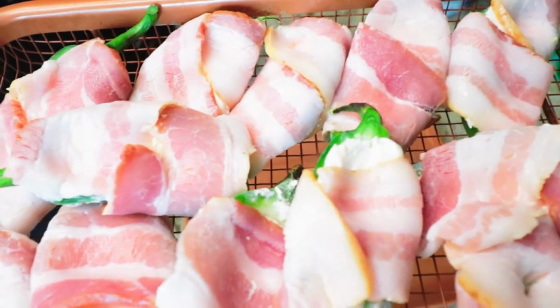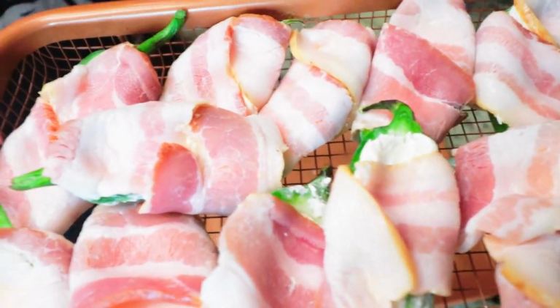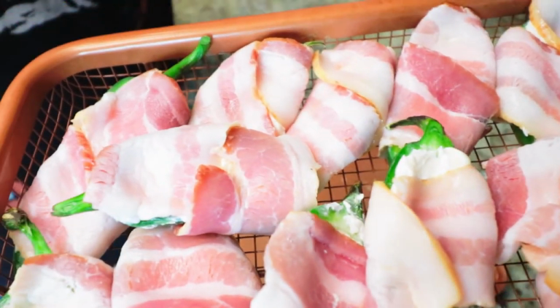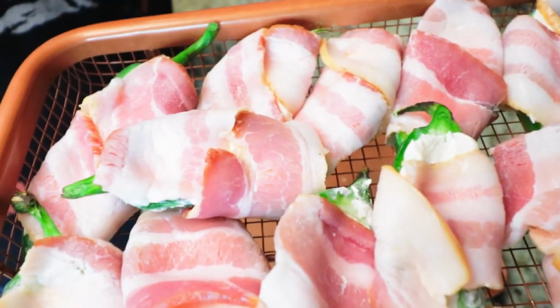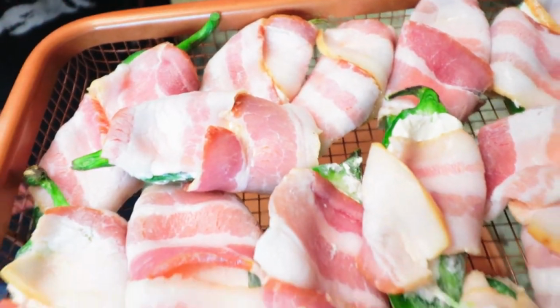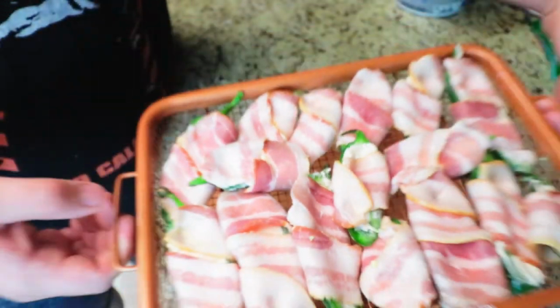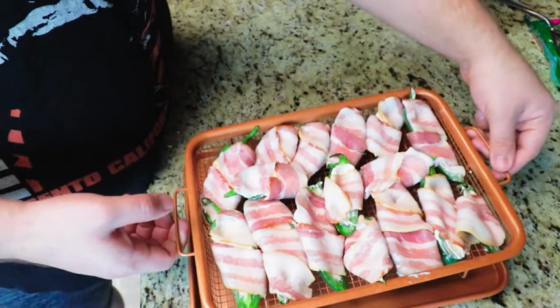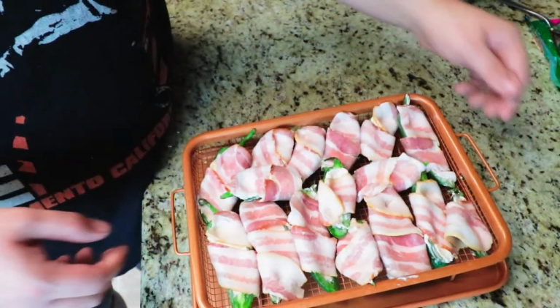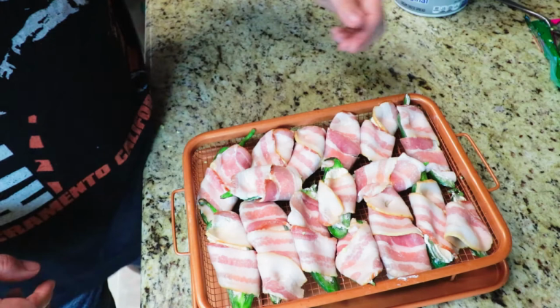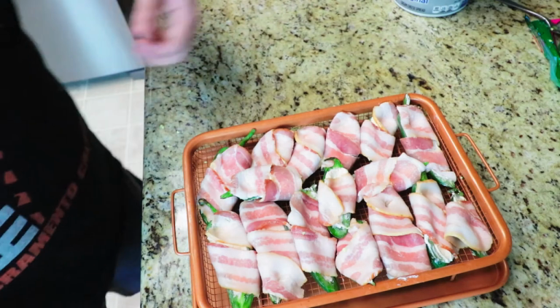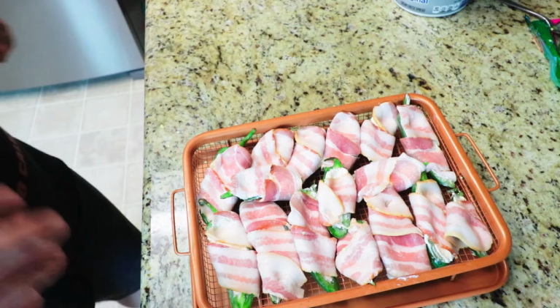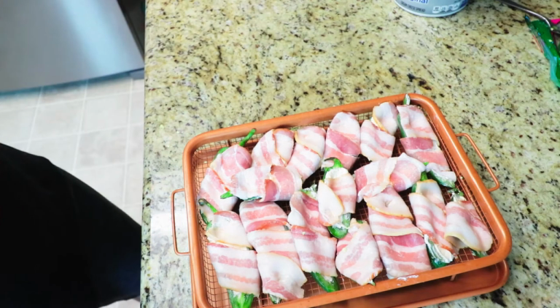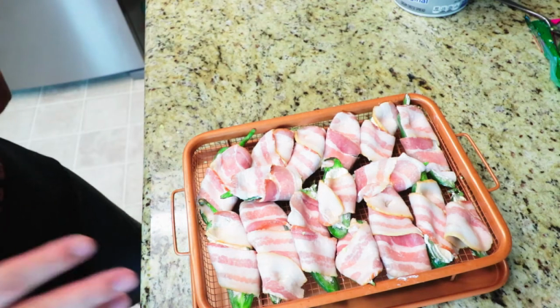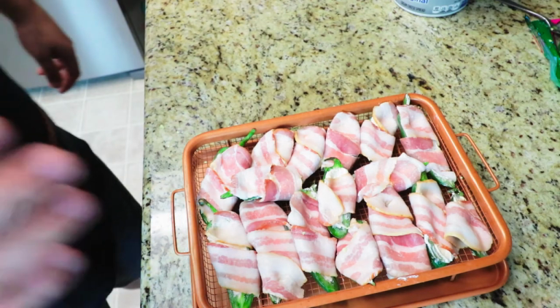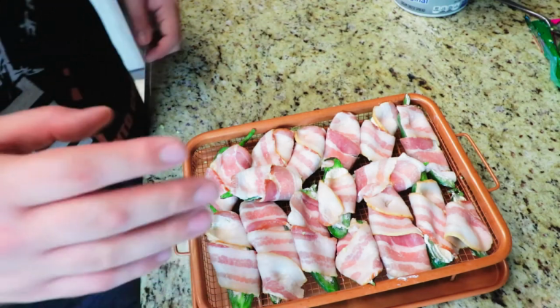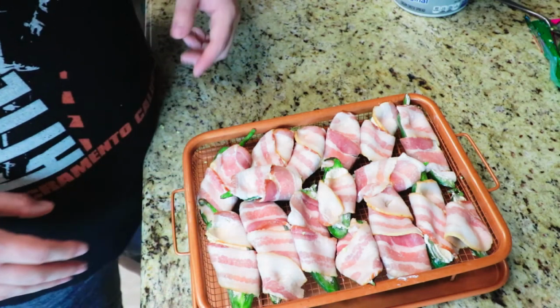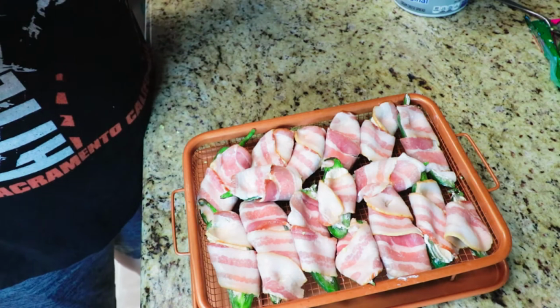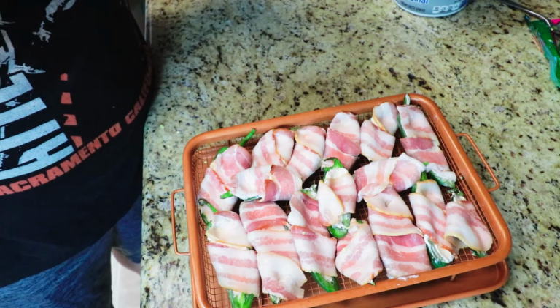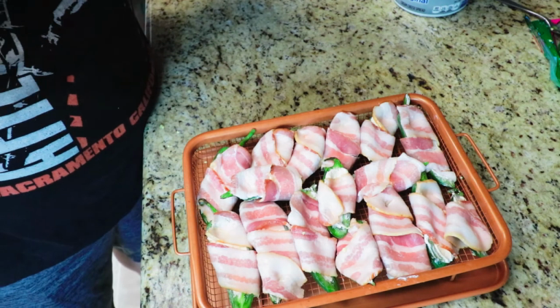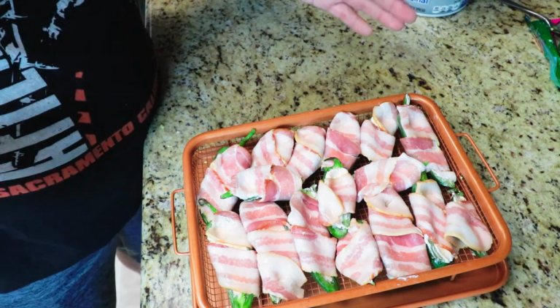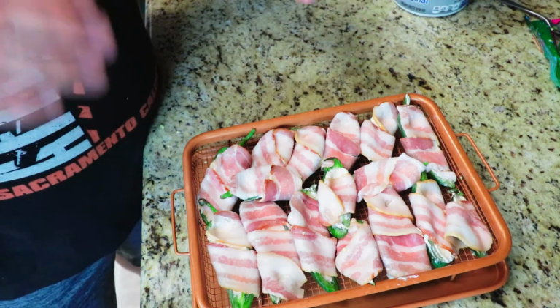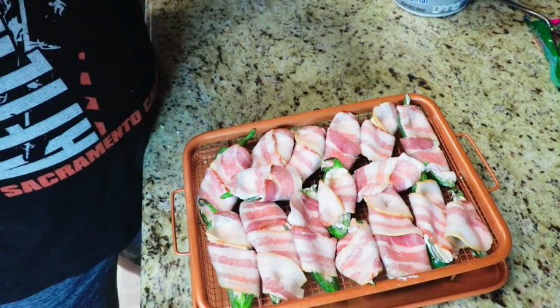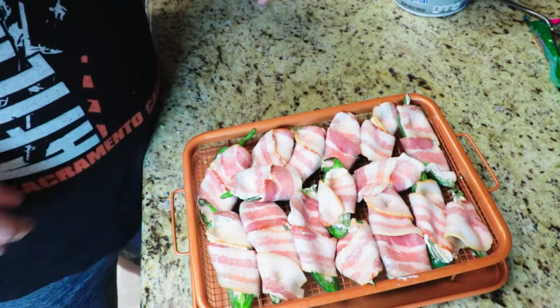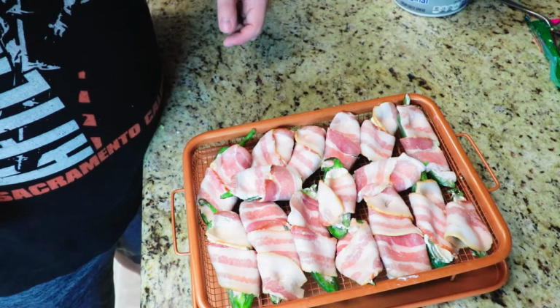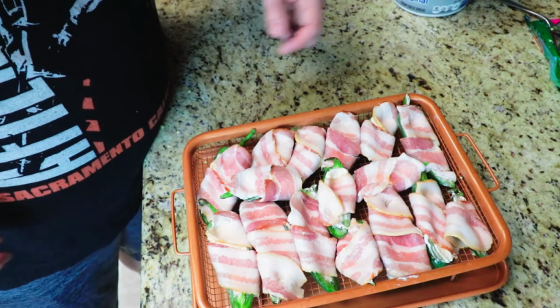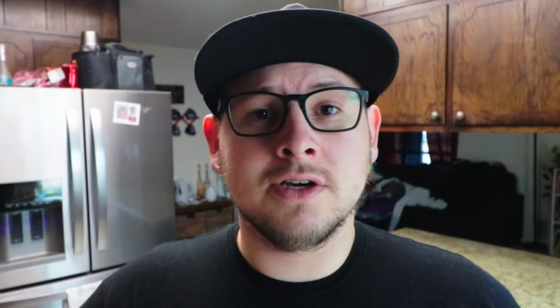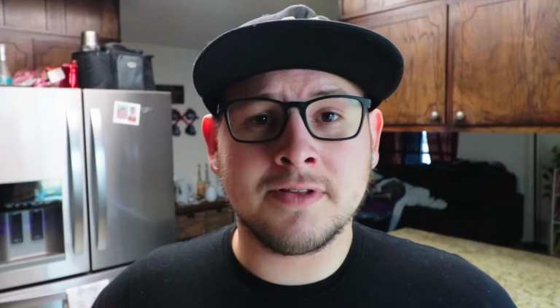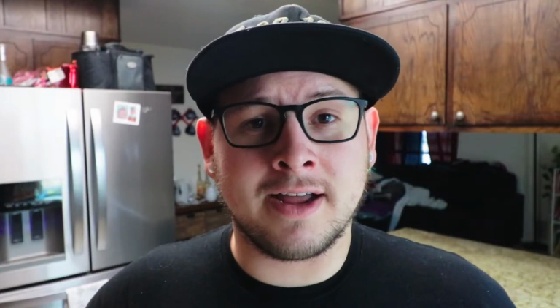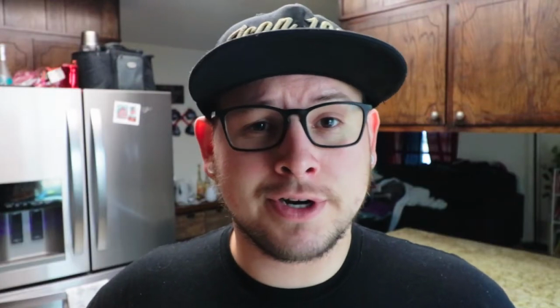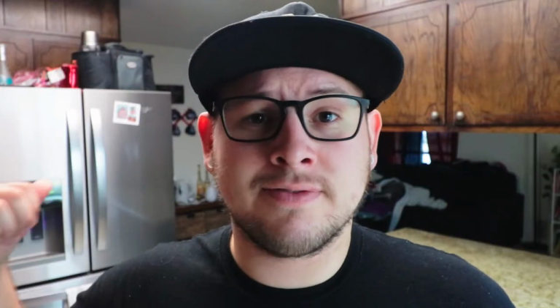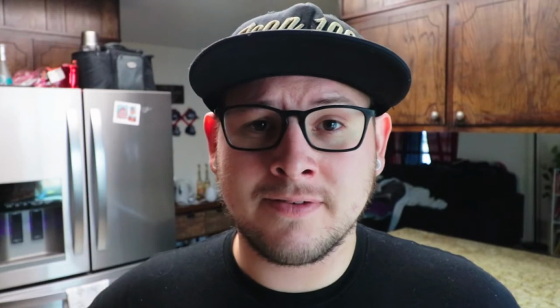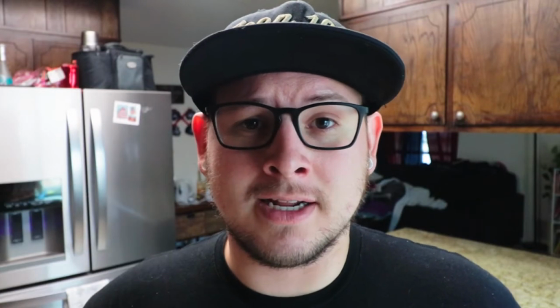Look at these beautiful little poppers. We're going to put these in a 400 degree oven for 15, 20, or 25 minutes, depending on how your oven works. Those are off in the oven at 400 degrees for 25 minutes.